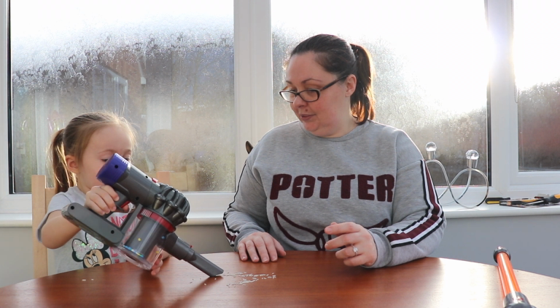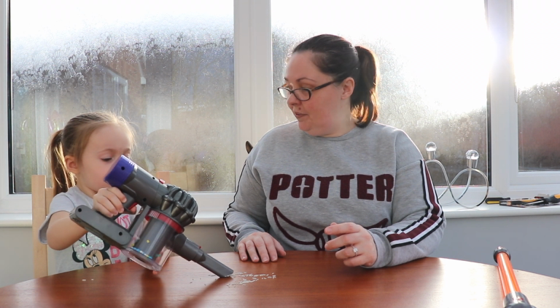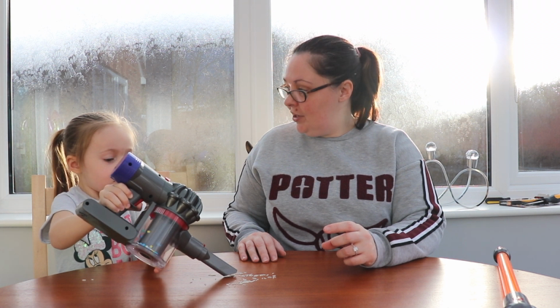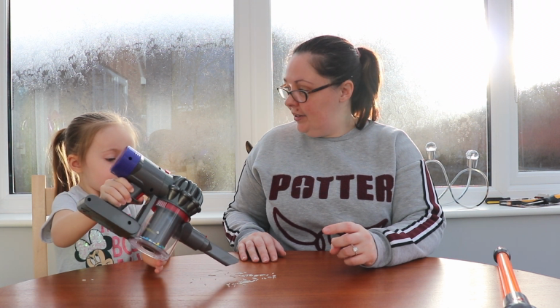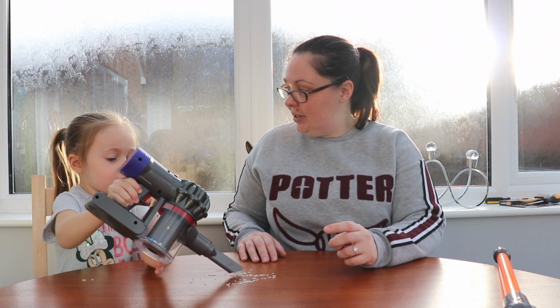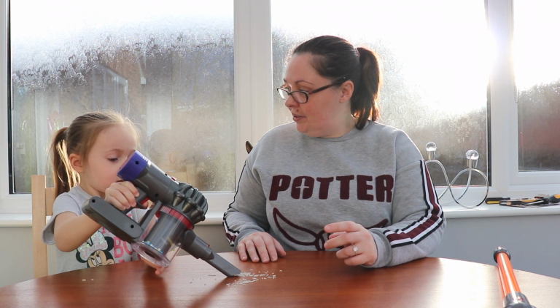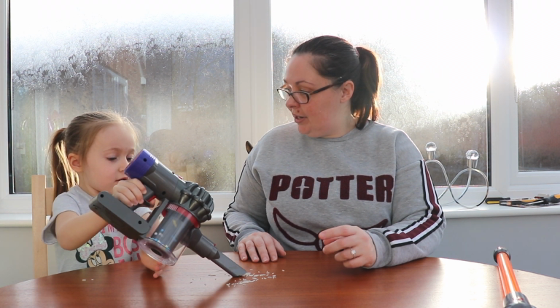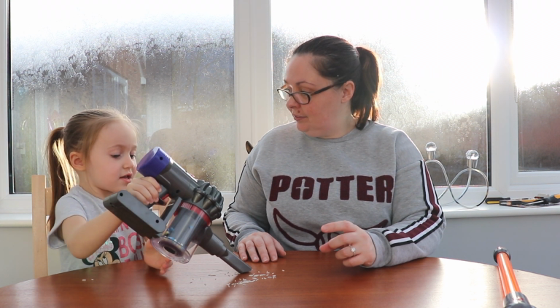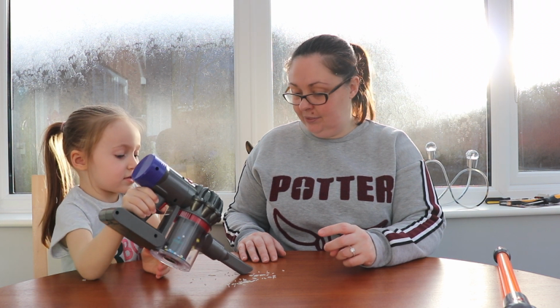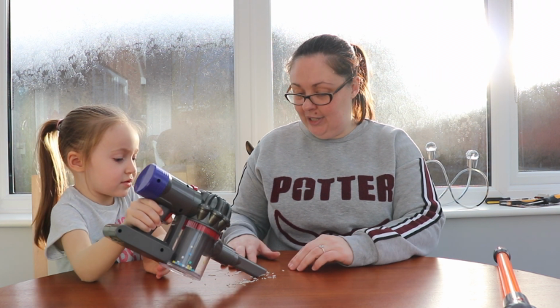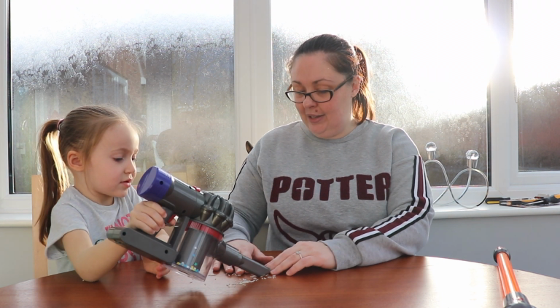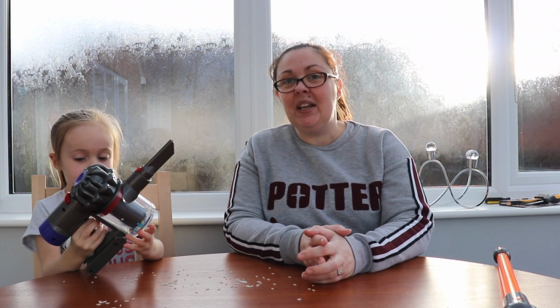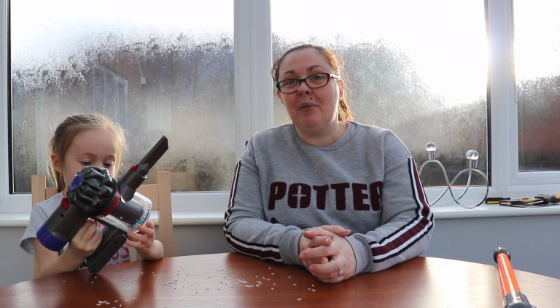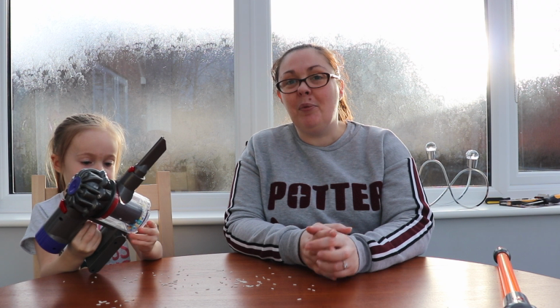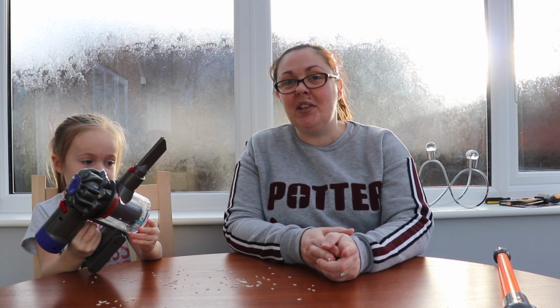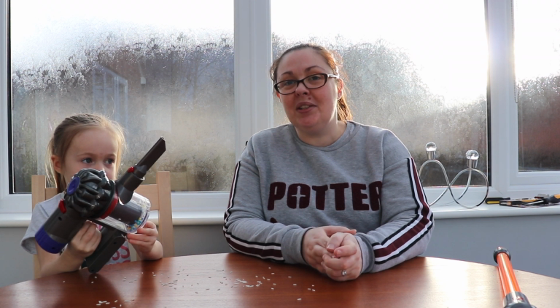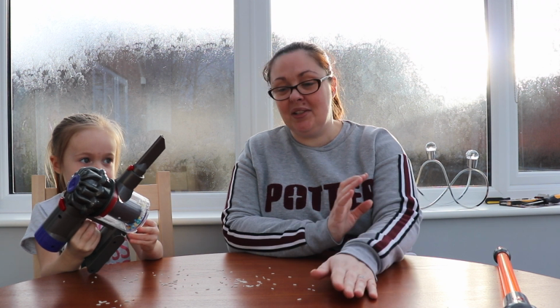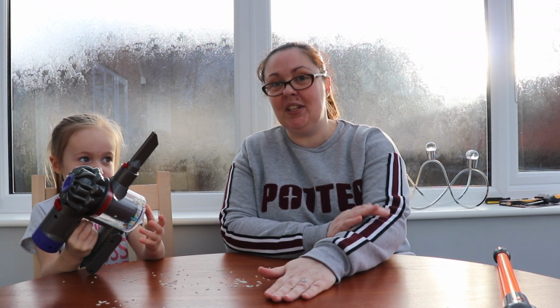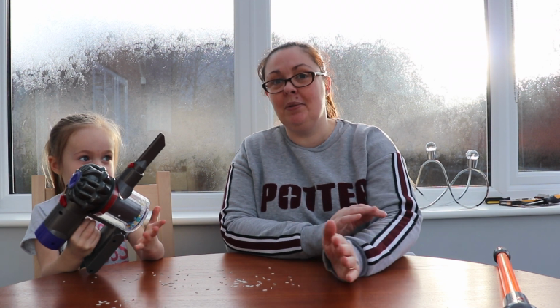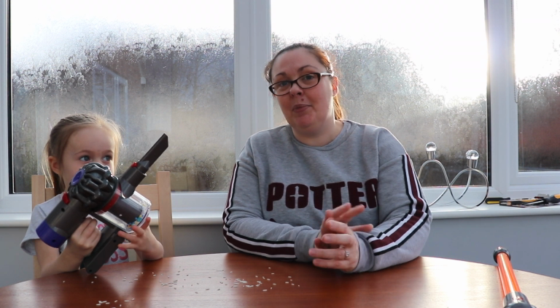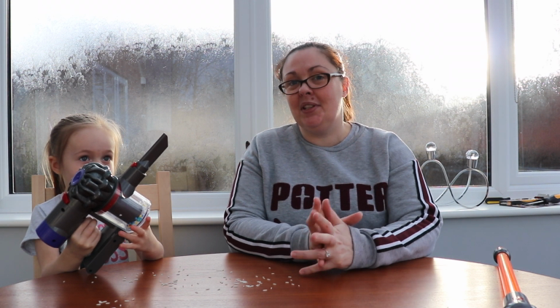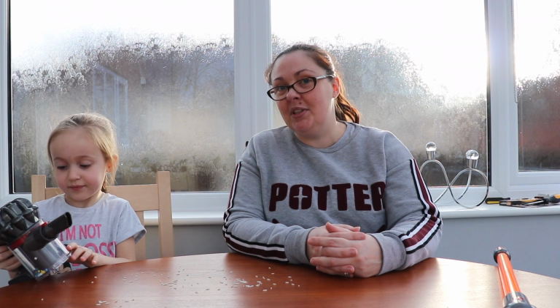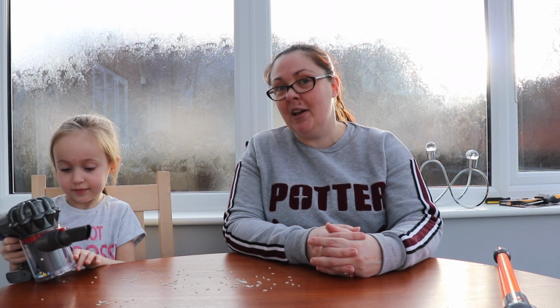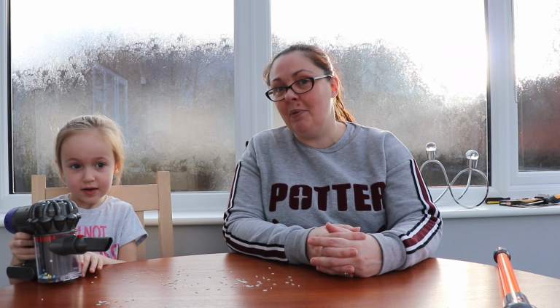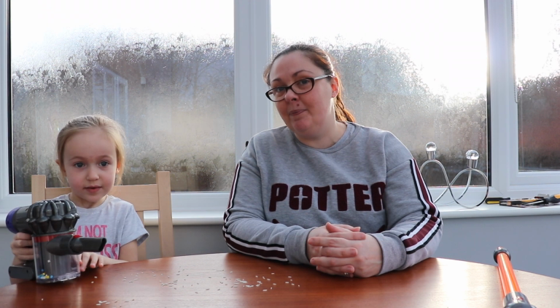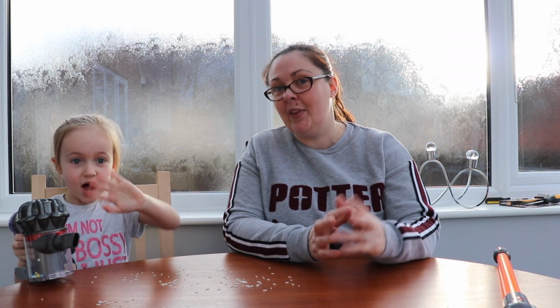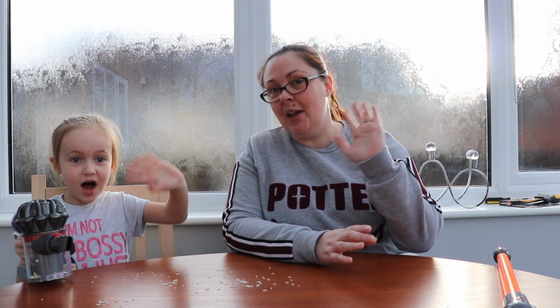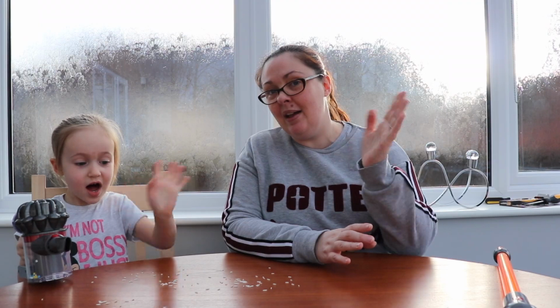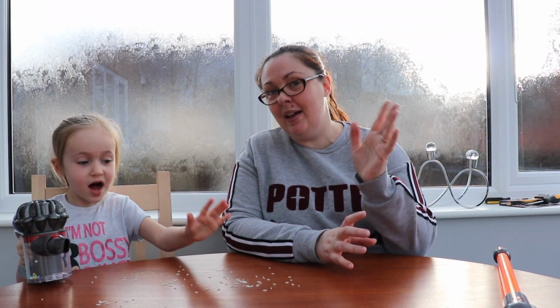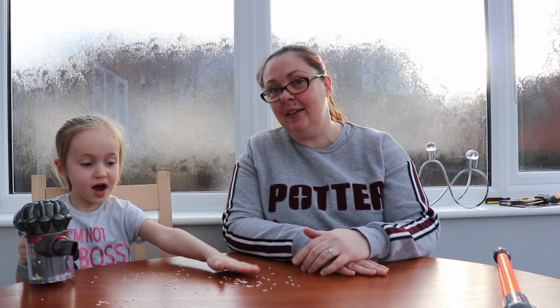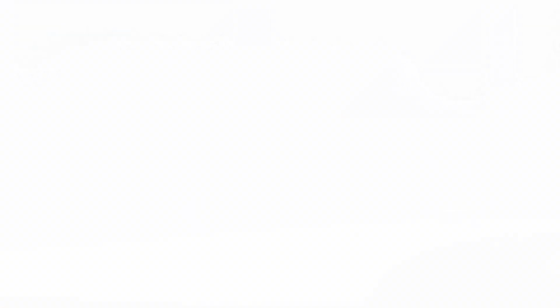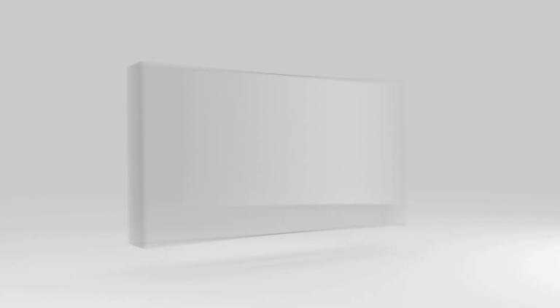What do you think? Do you like that little Dyson hoover? I love it. Yeah? Thank you everyone for watching this Dyson video unboxing. Should we say bye to everyone? Bye! Bye! Bye!